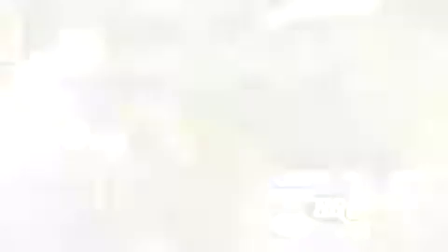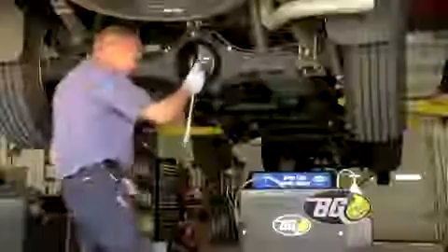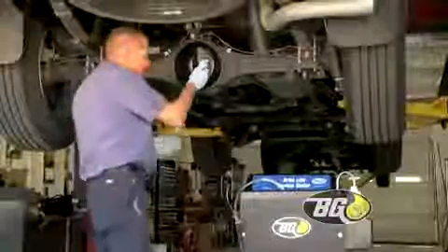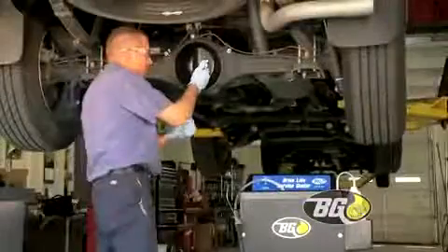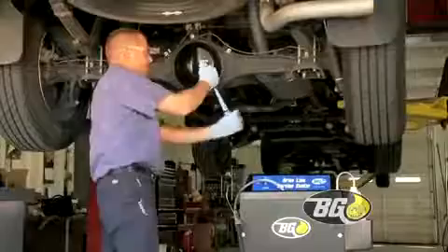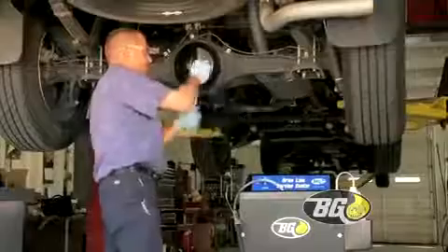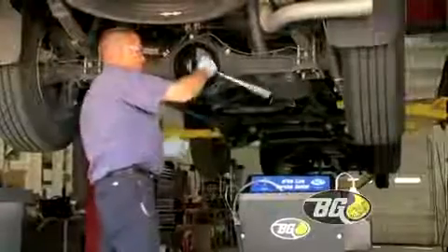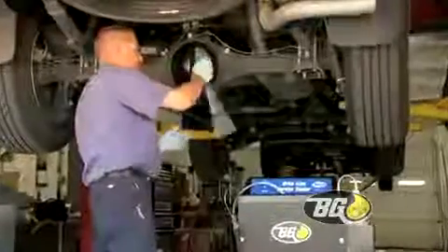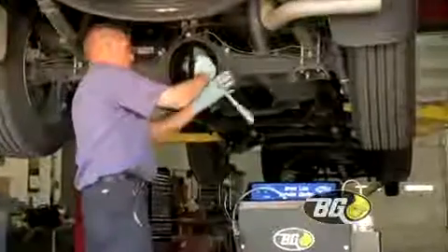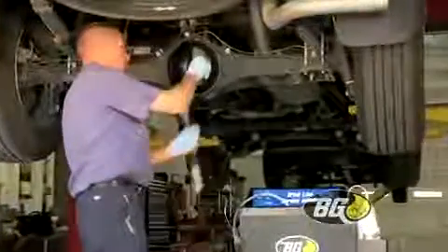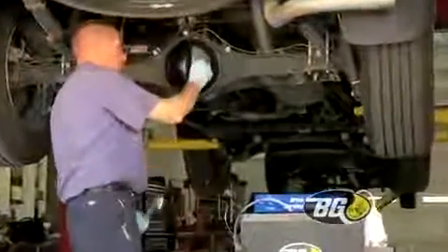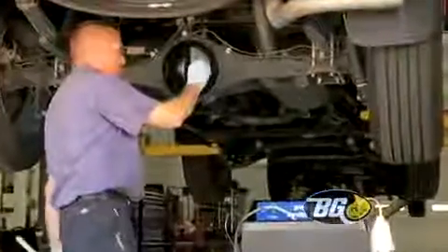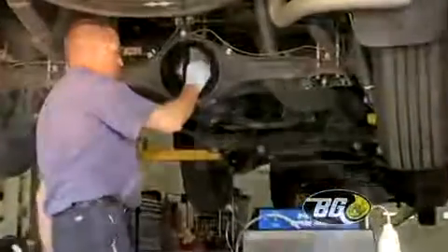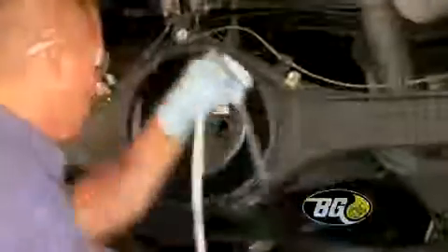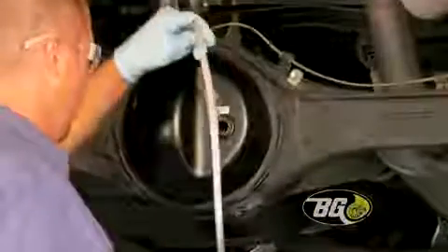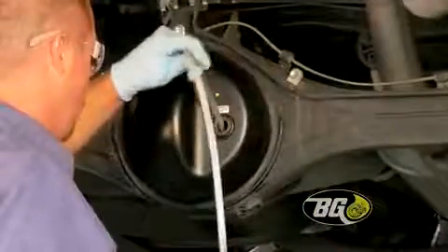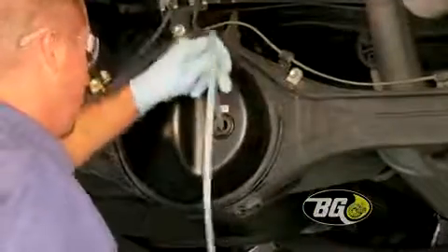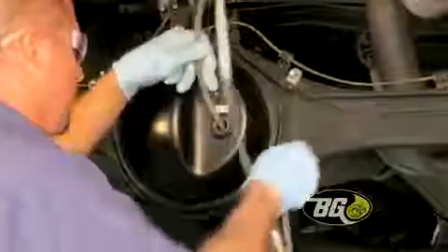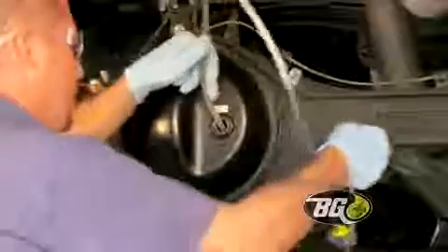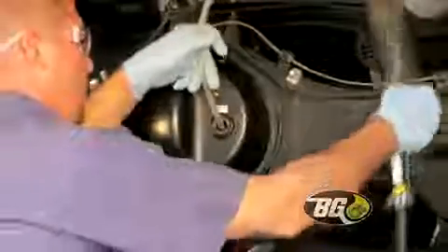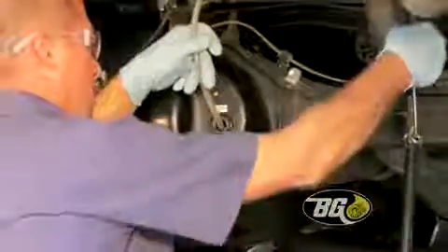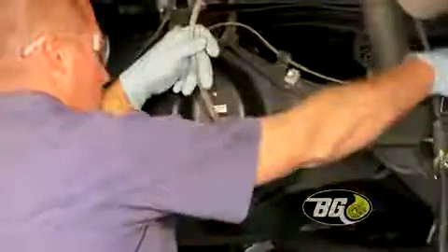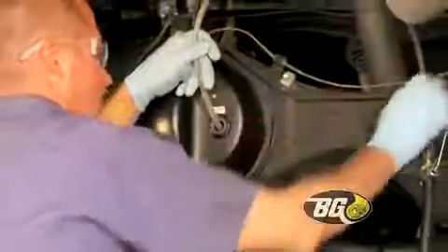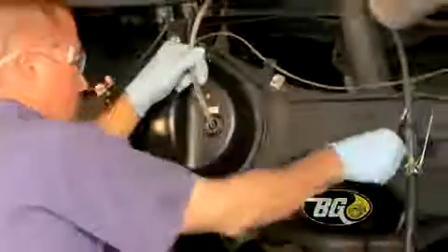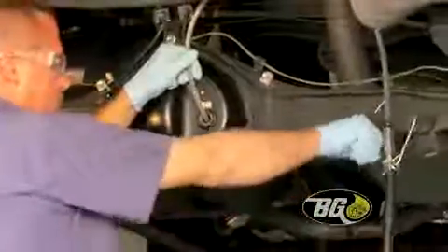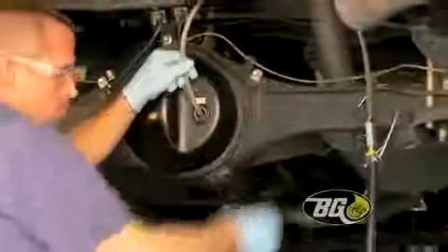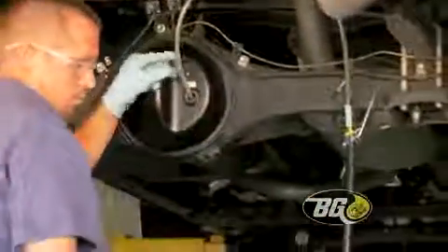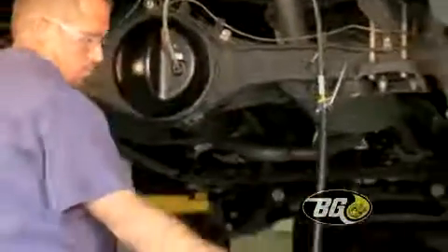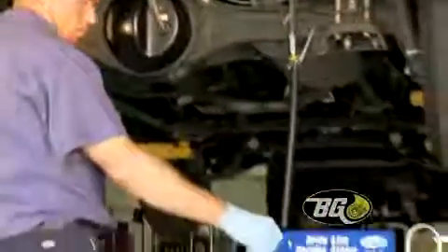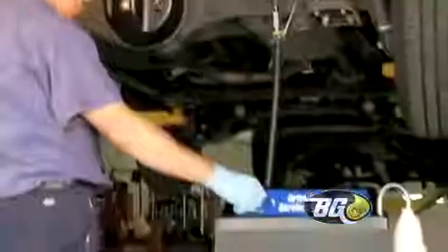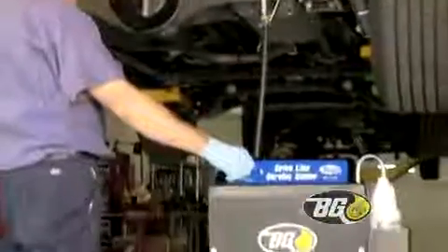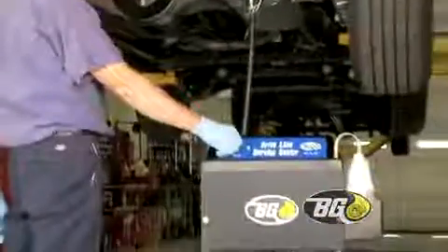The VG driveline service does more than just drain used fluid. It uses VG driveline equipment designed specifically to remove the old worn-out gear oil and replace it with a high-quality VG gear oil package.